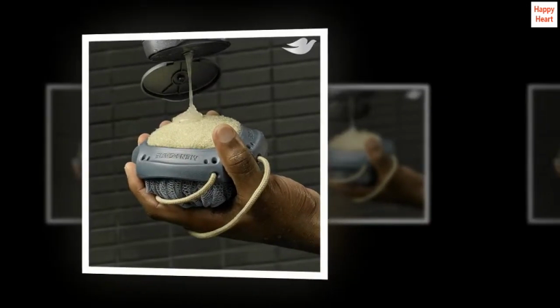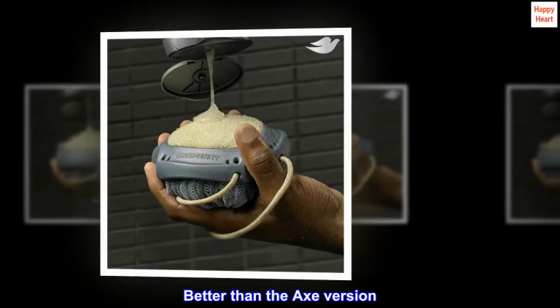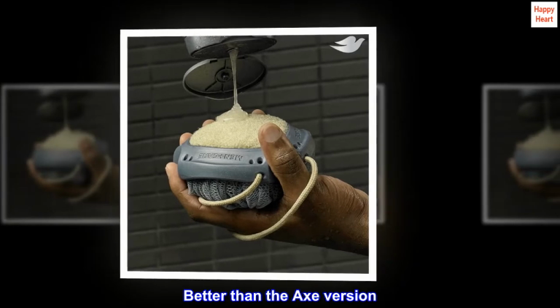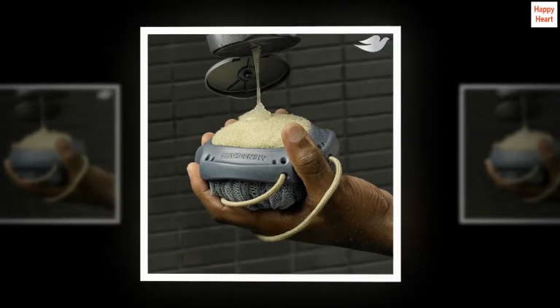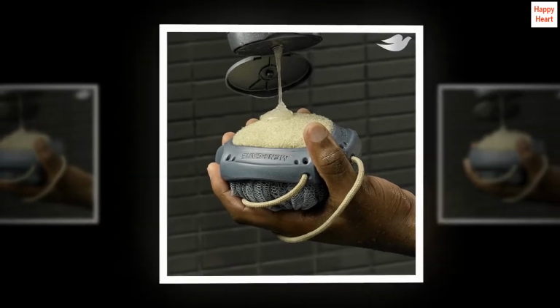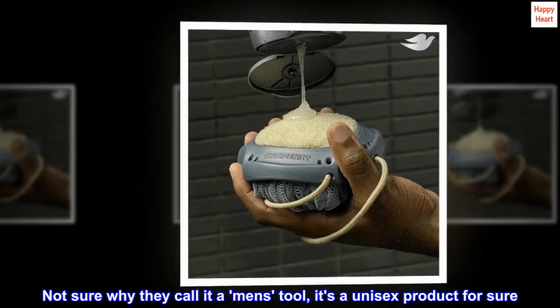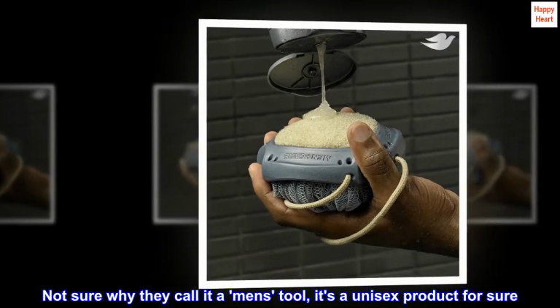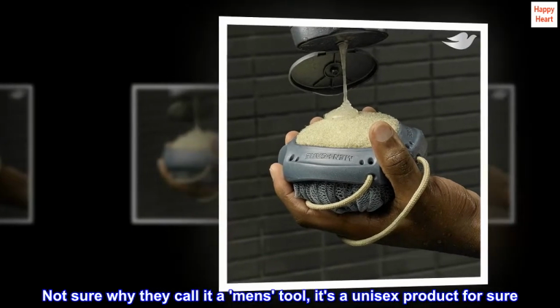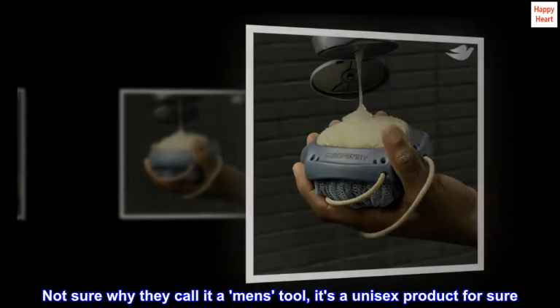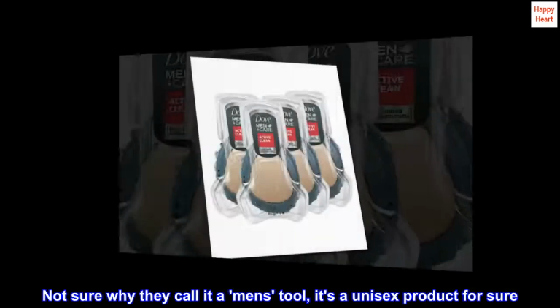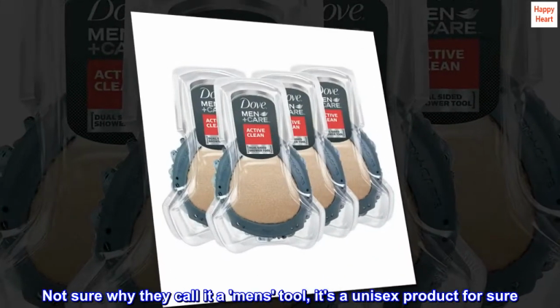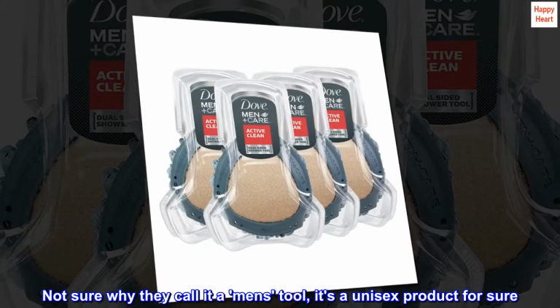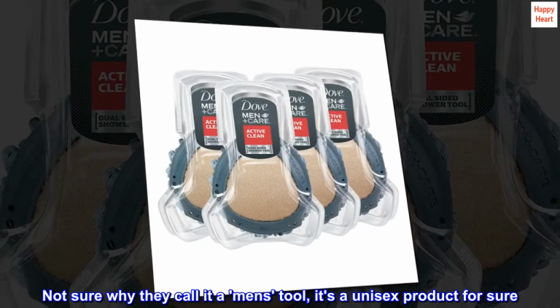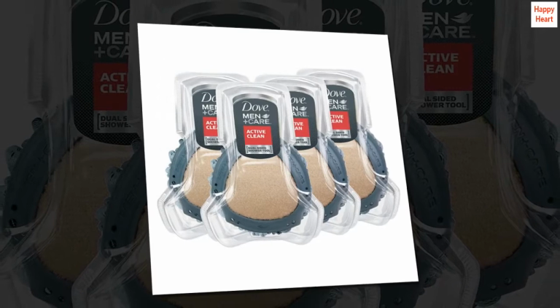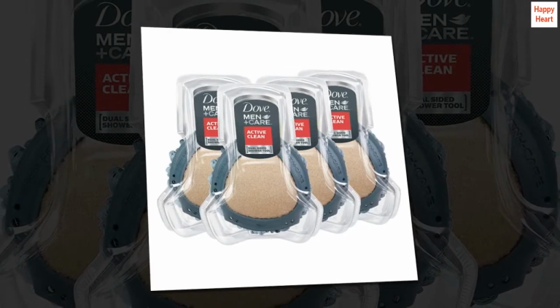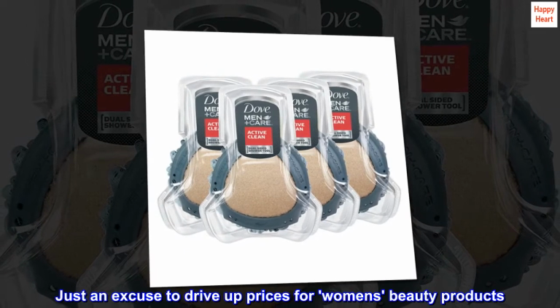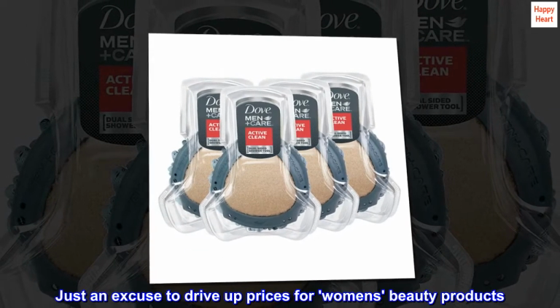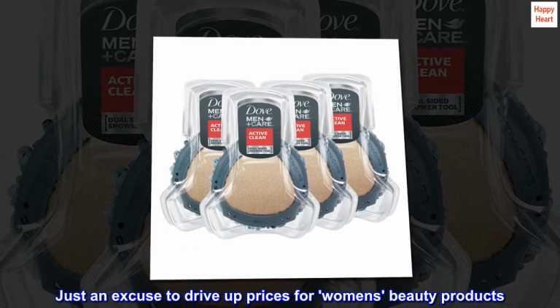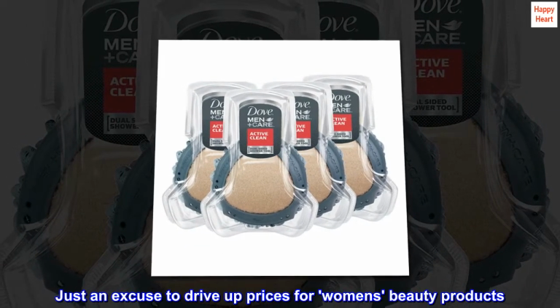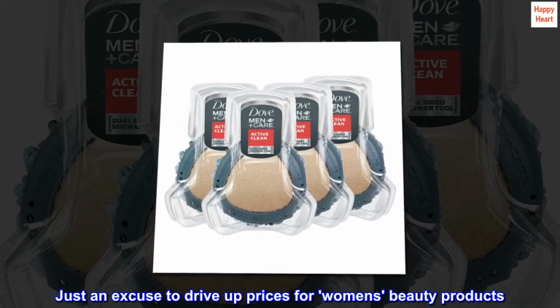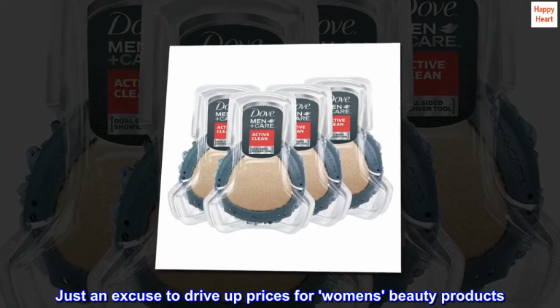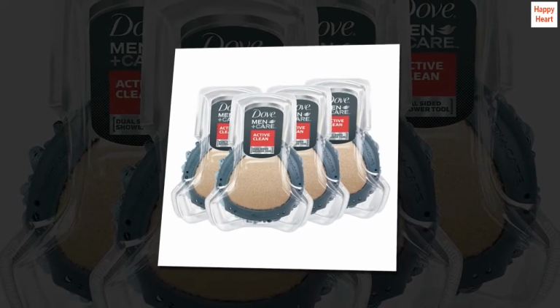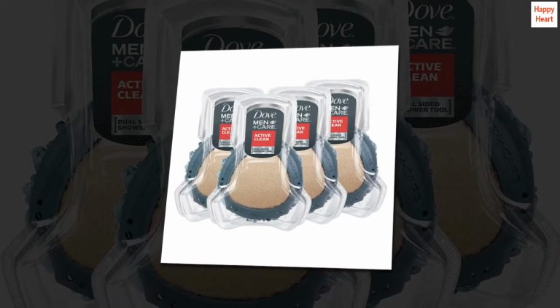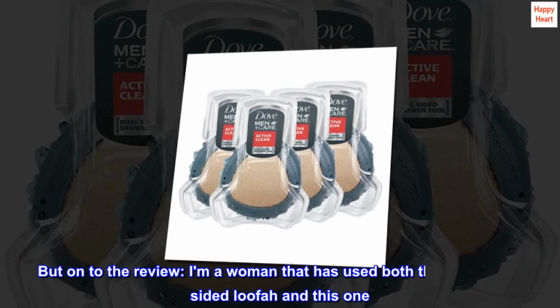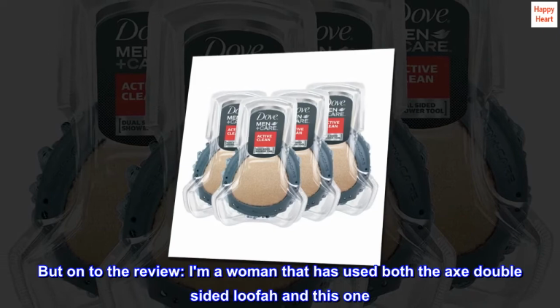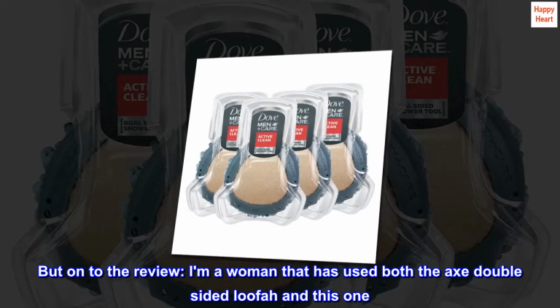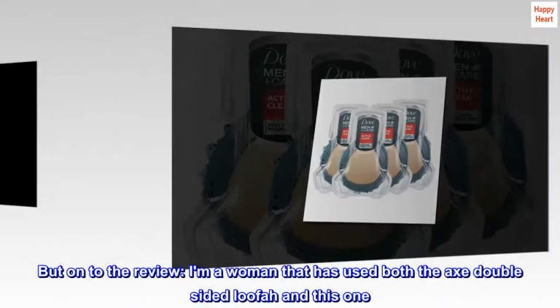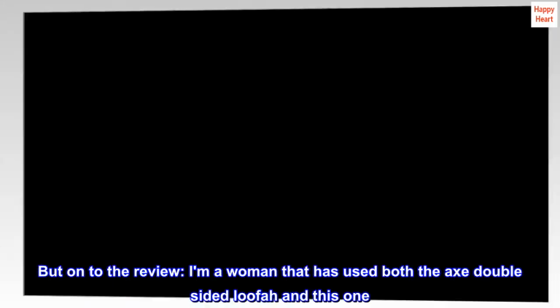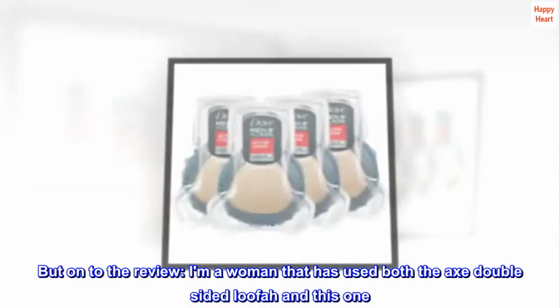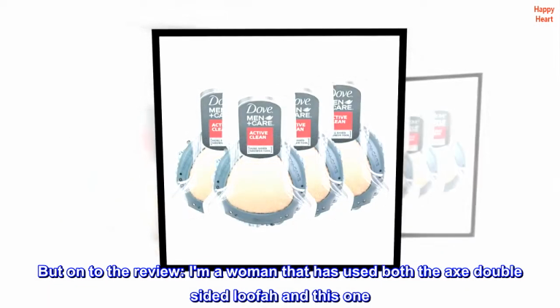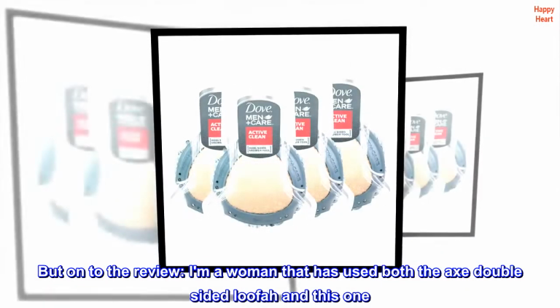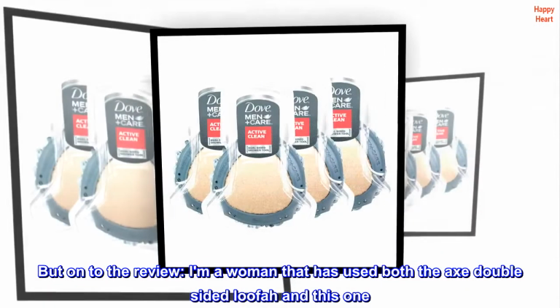Better than the Axe version. Not sure why they call it a men's tool — it's a unisex product for sure. Just an excuse to drive up prices for women's beauty products. But on to the review —